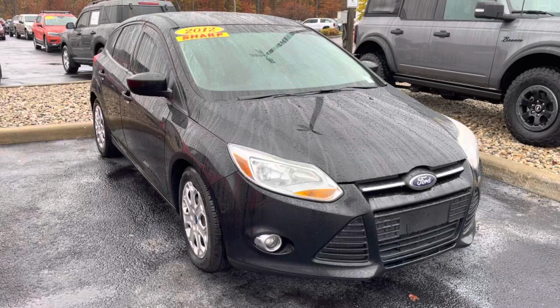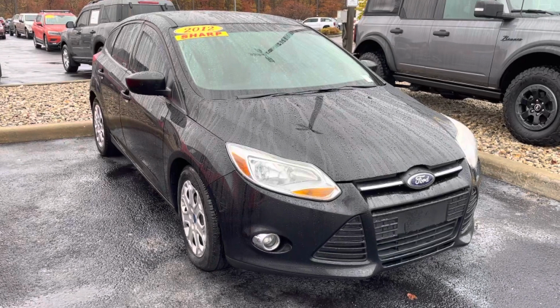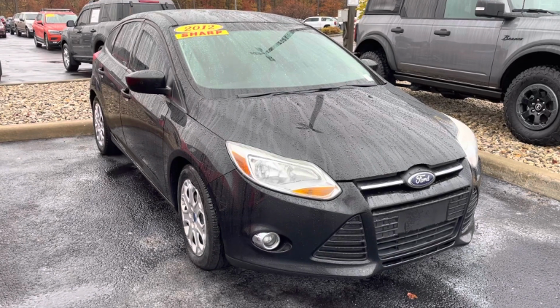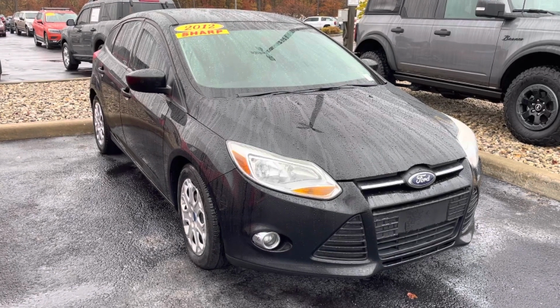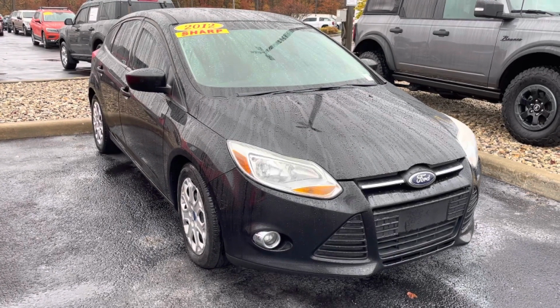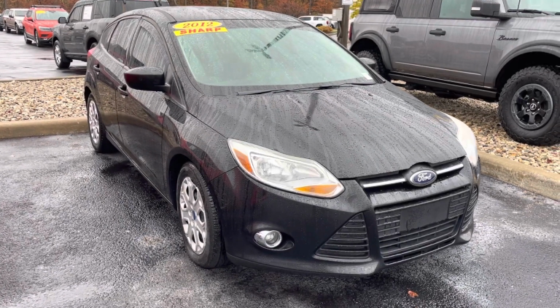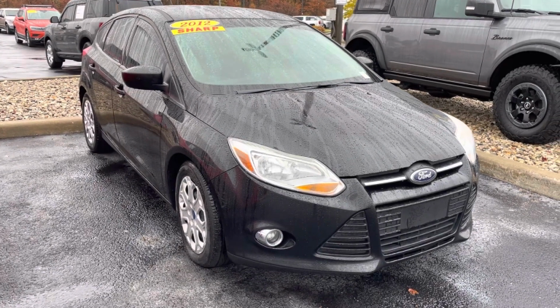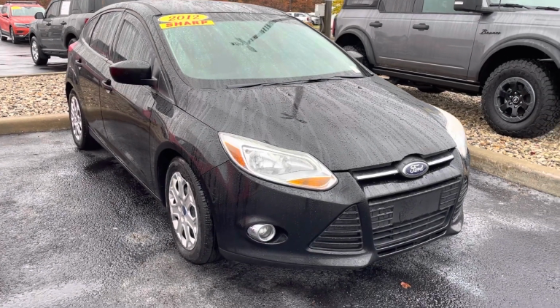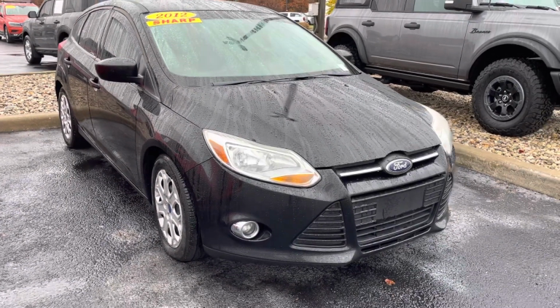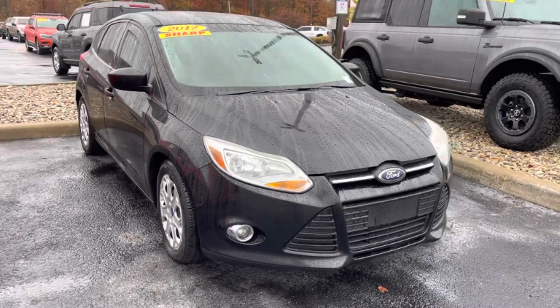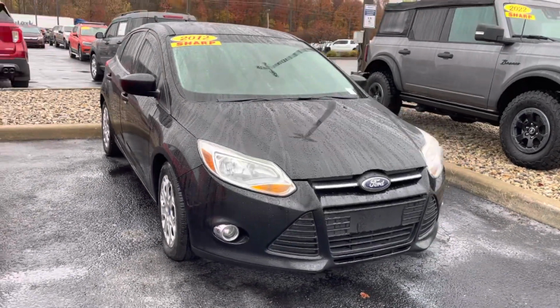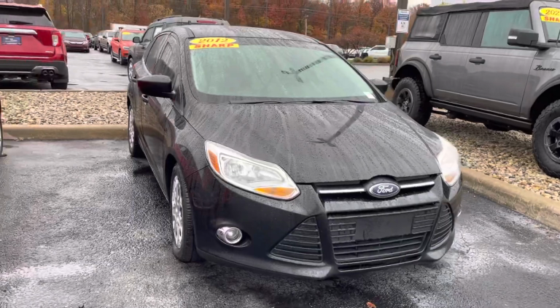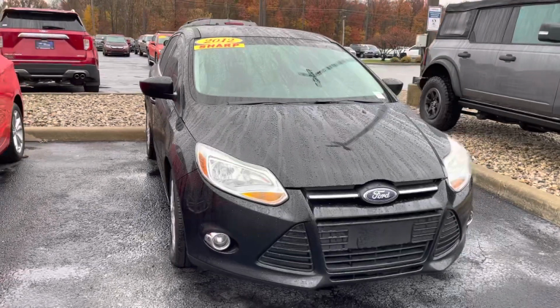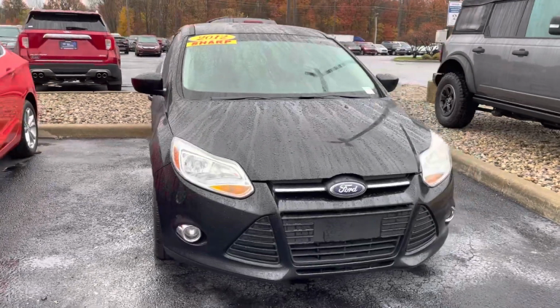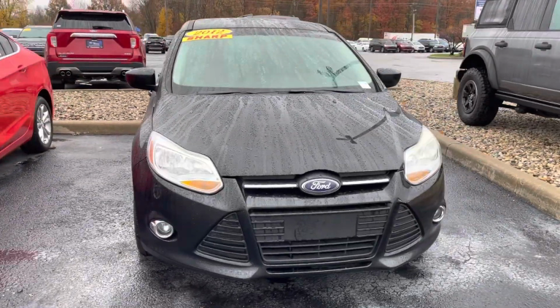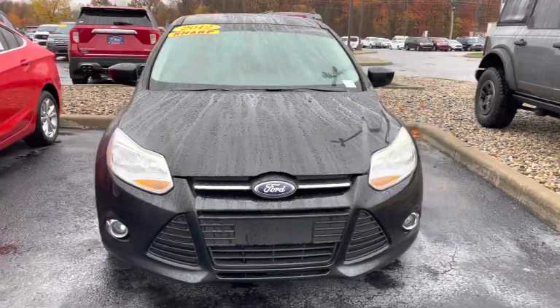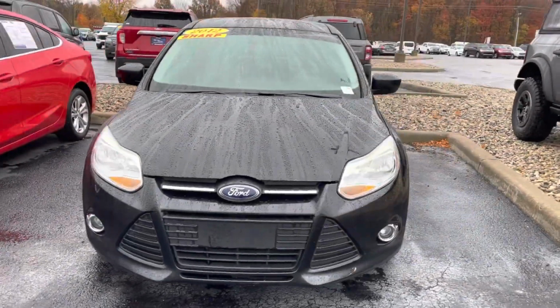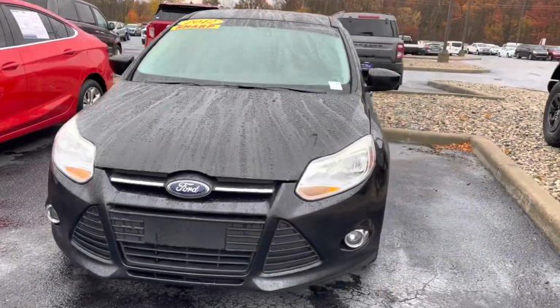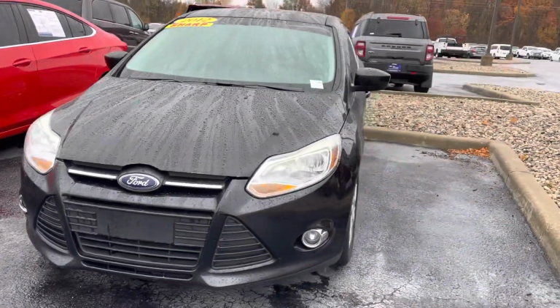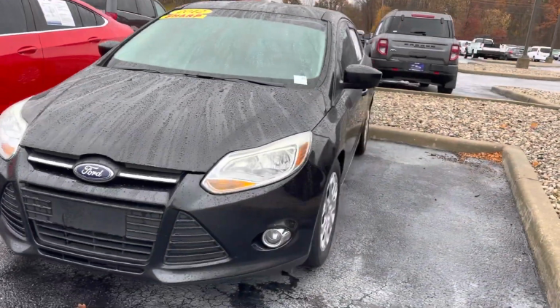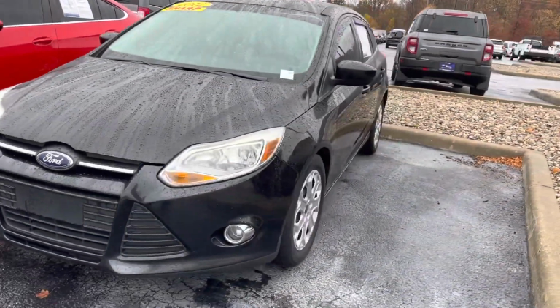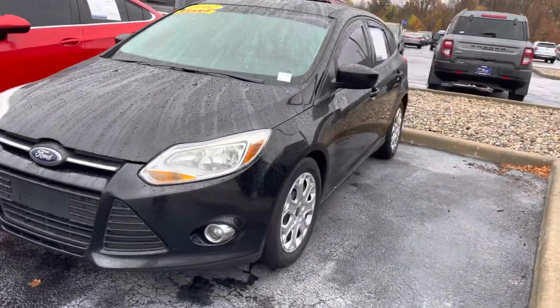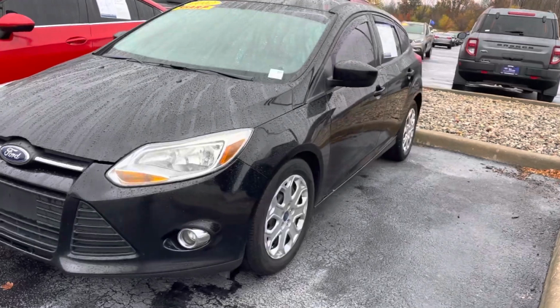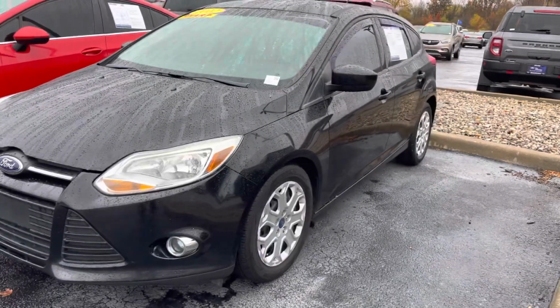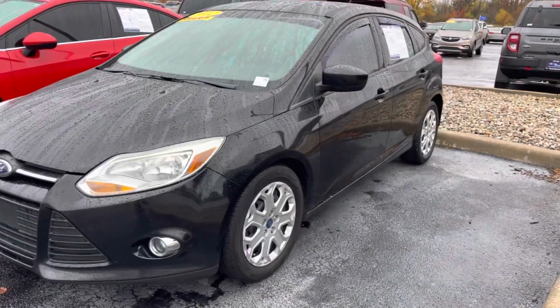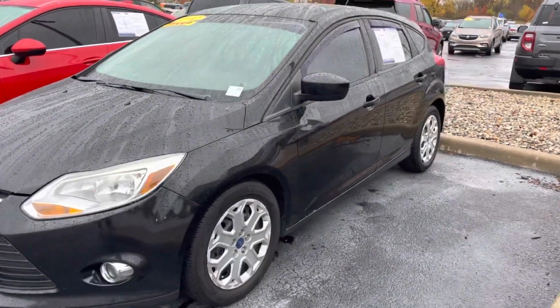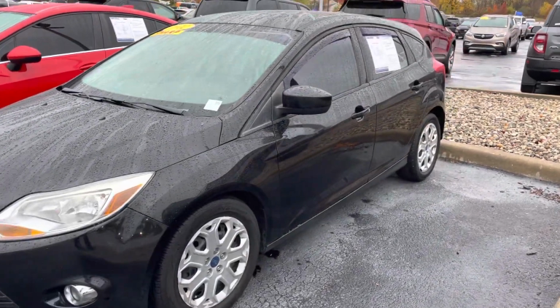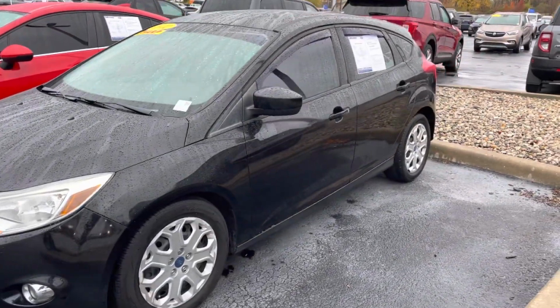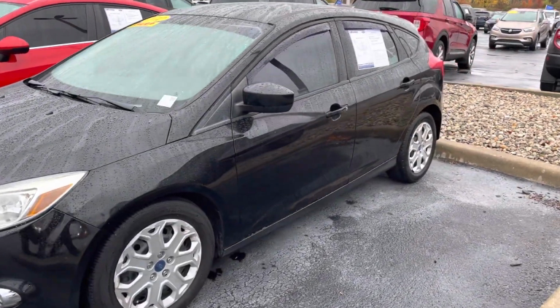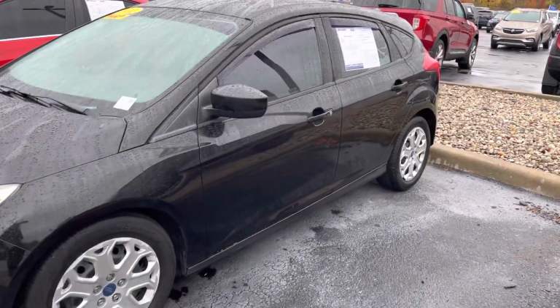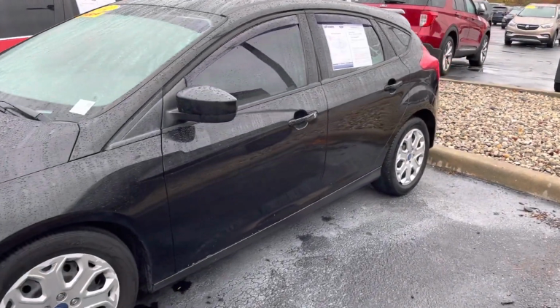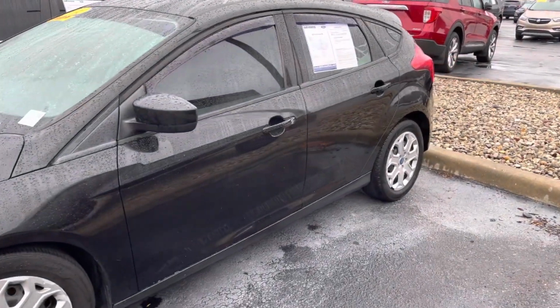Hi, I'm Martha. This is JB with Bill Estes Ford. This is the 2012. I'm going to start with Express Interest in online. I wanted to give you a quick walk-around tour to show you the exterior and the interior — maybe get better details on what you want. Saw the photos online.